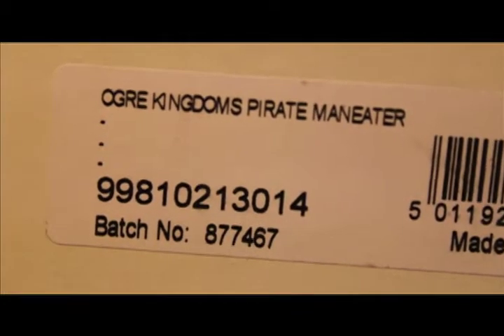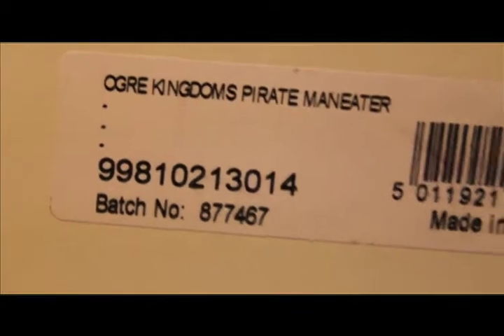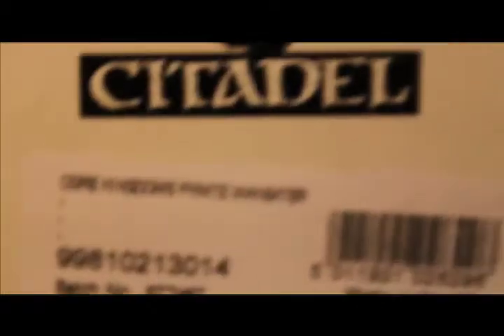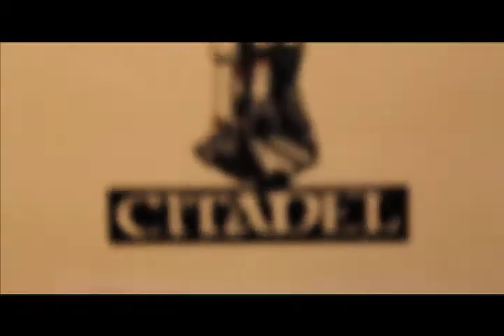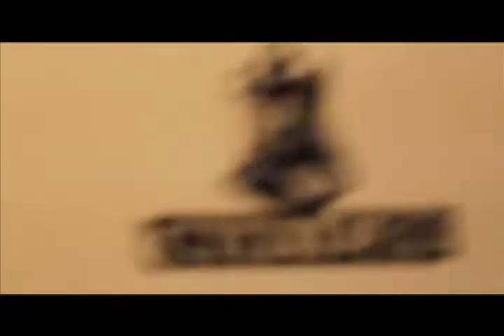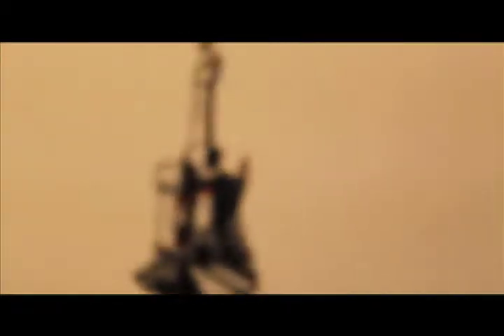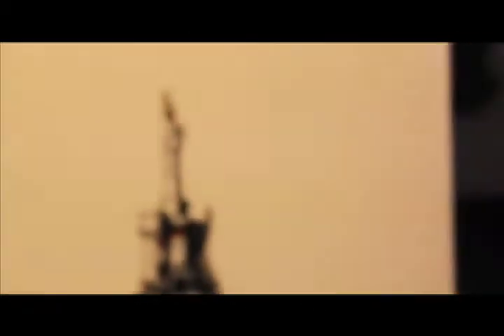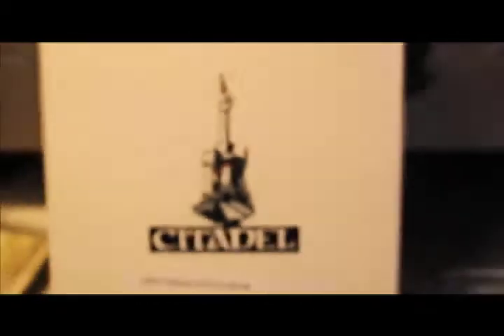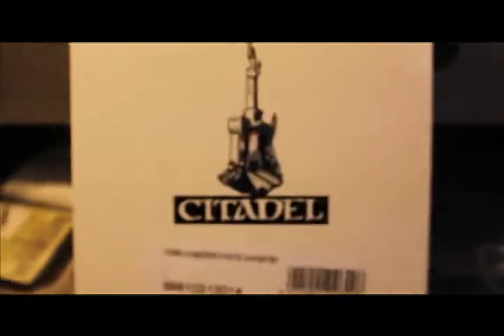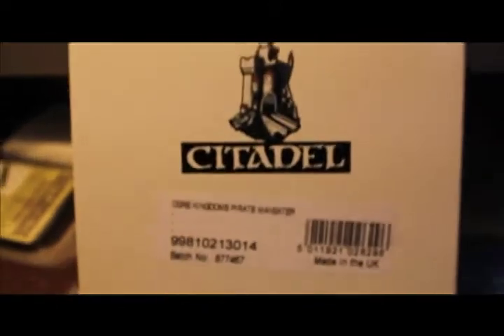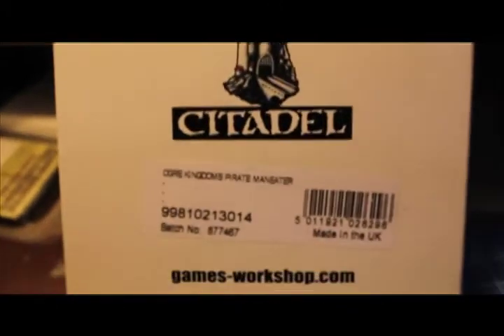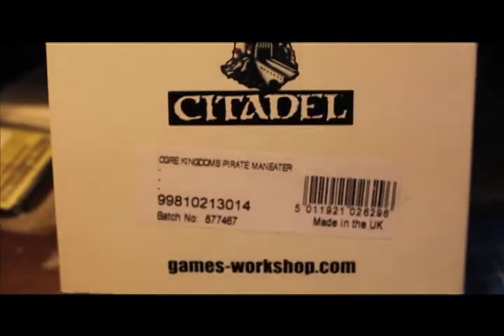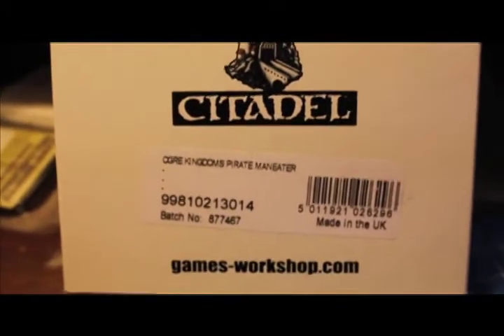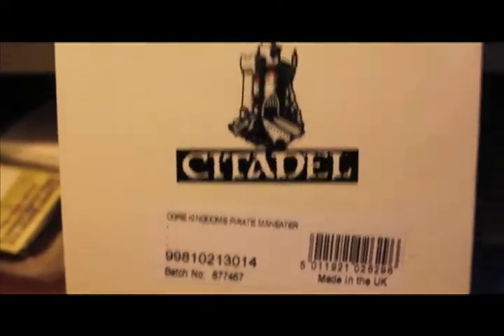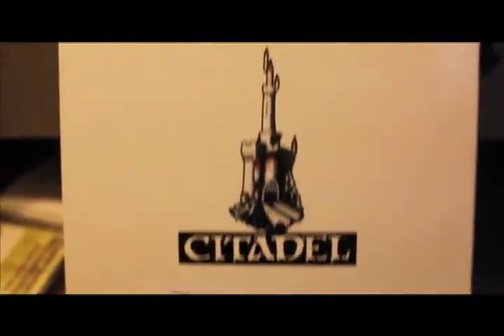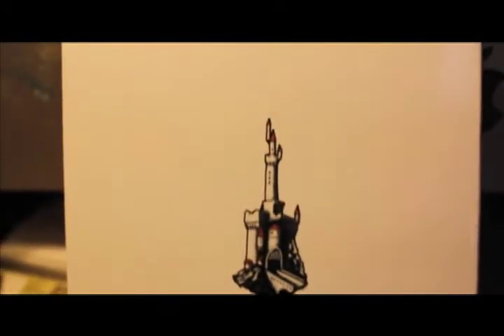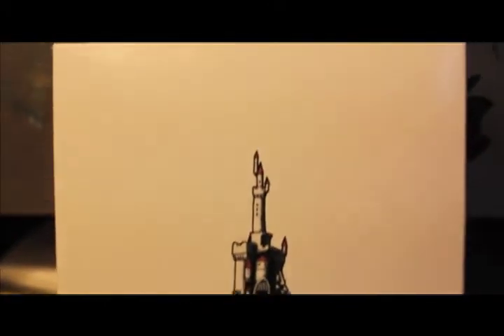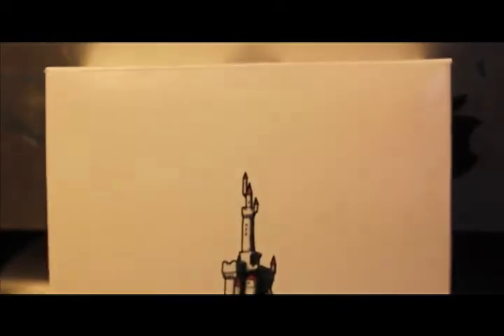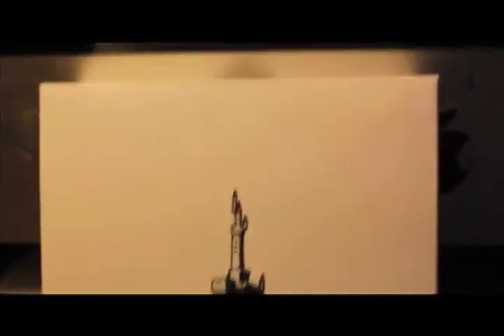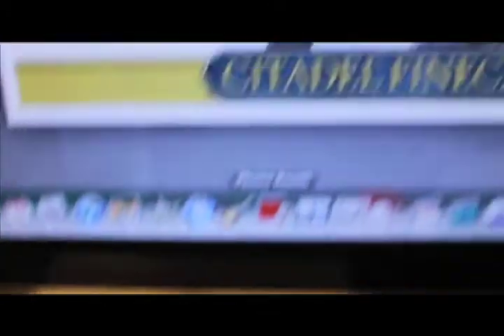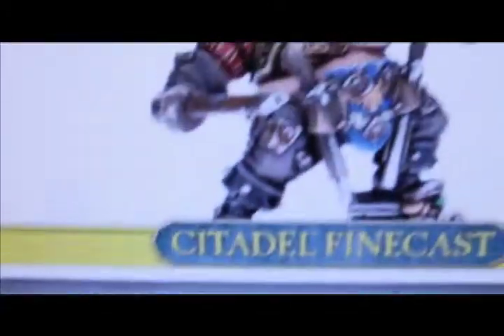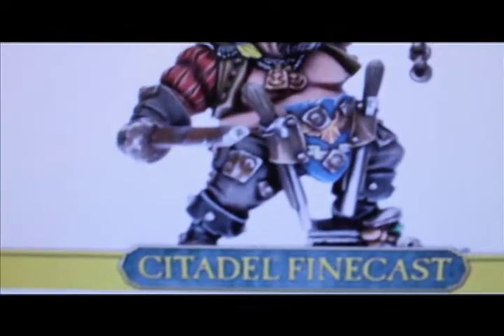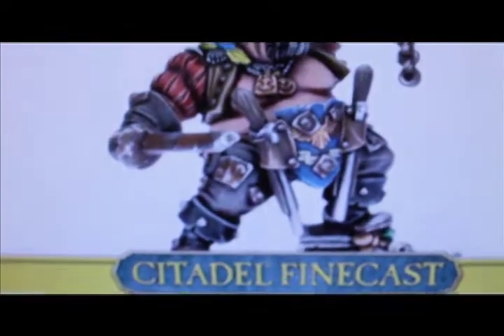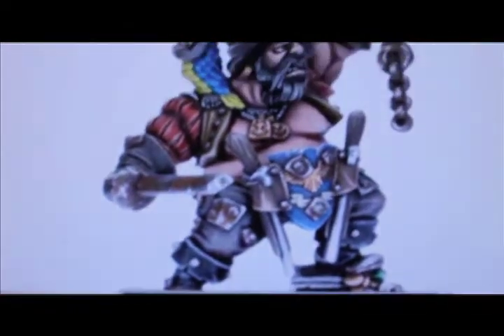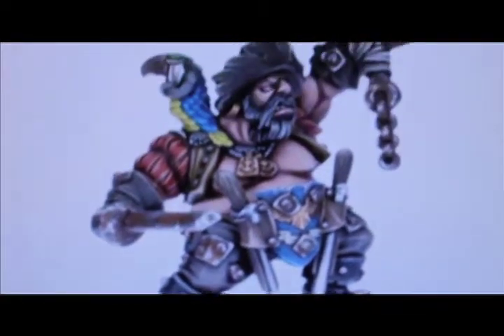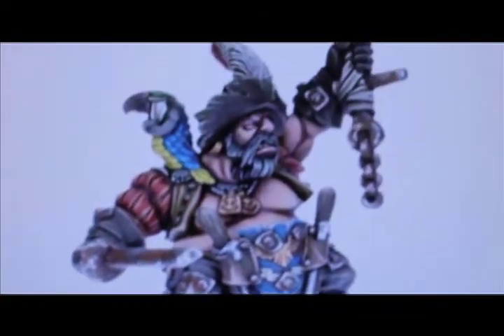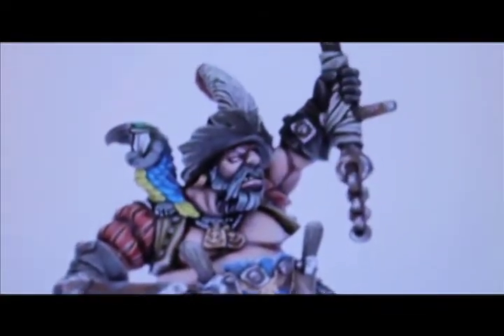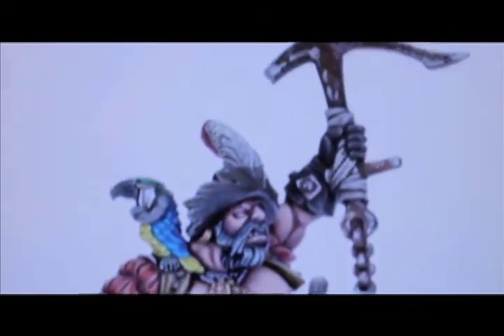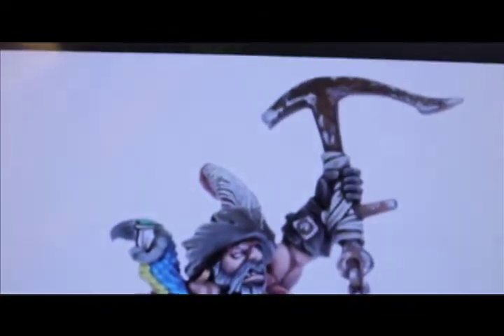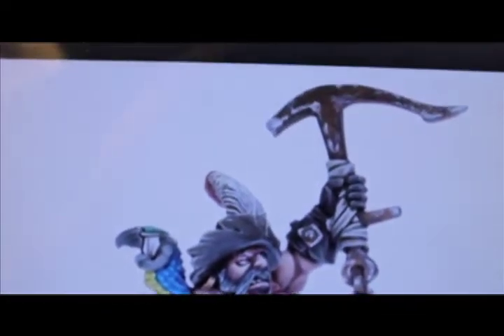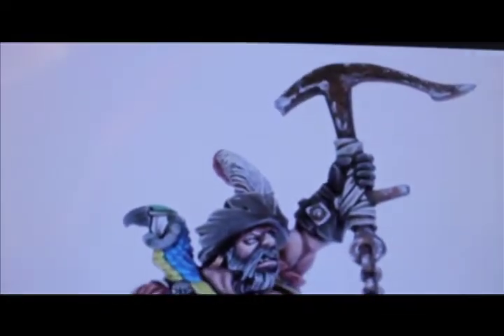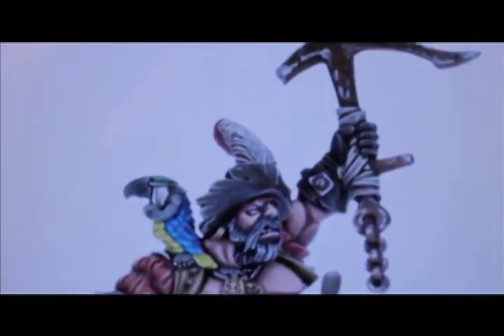It comes in a standard Citadel miniatures mystery box. When it's built up and painted, it should look like this — this is off the Games Workshop website.